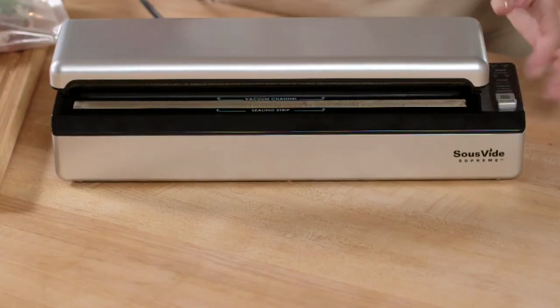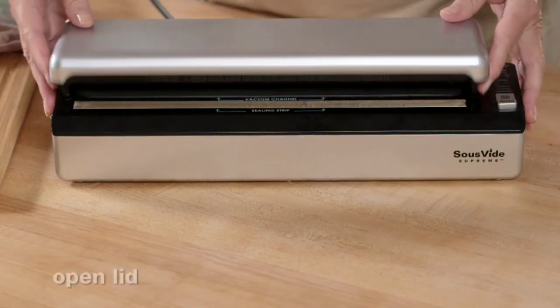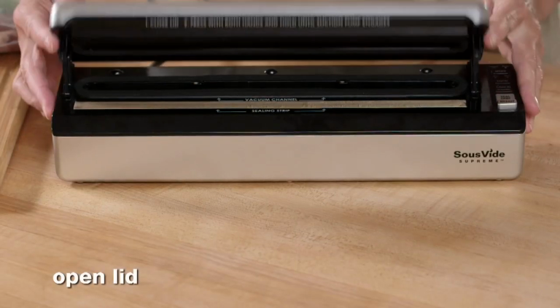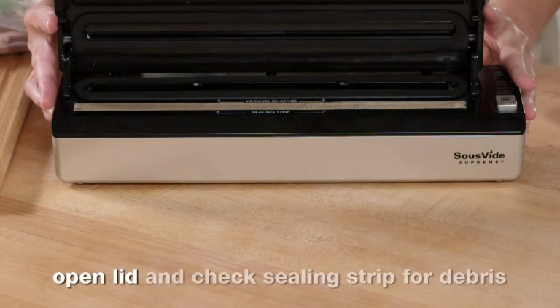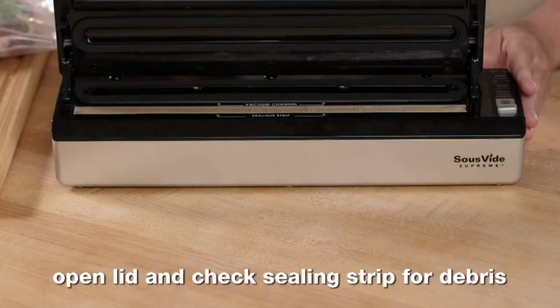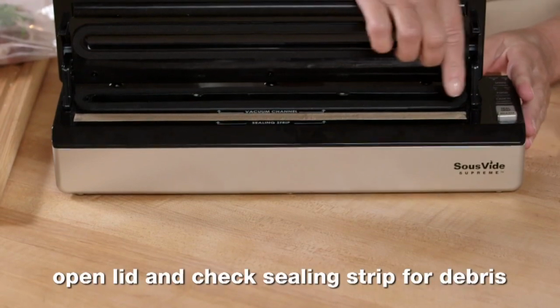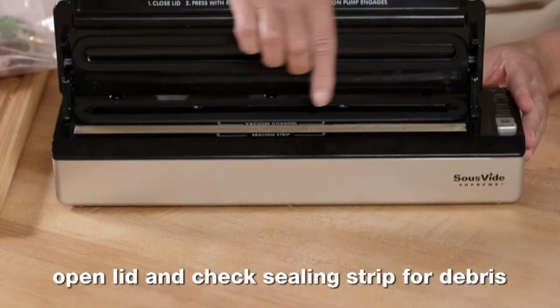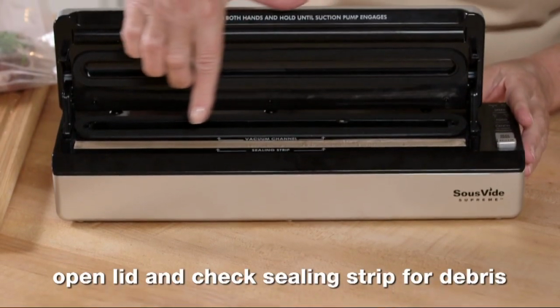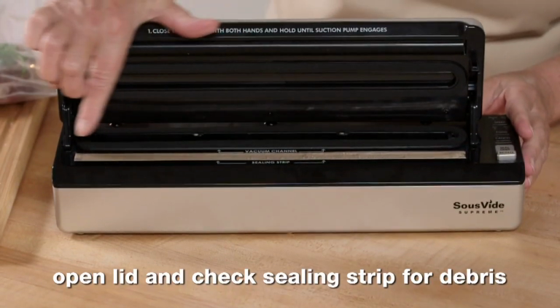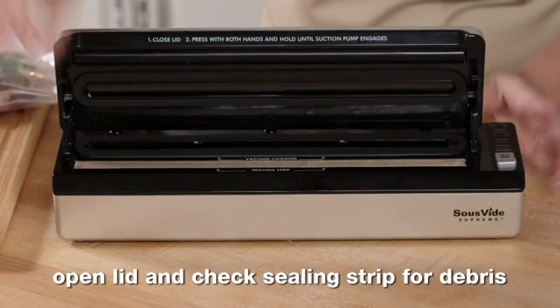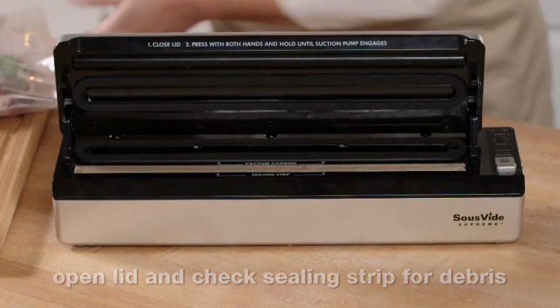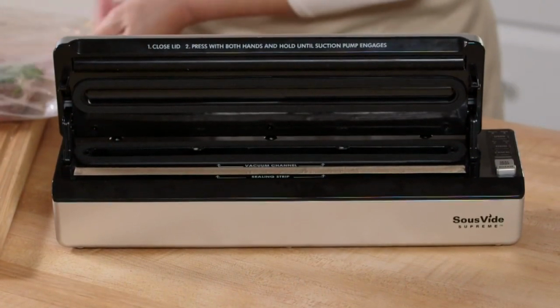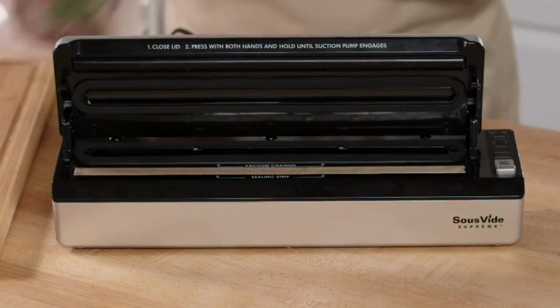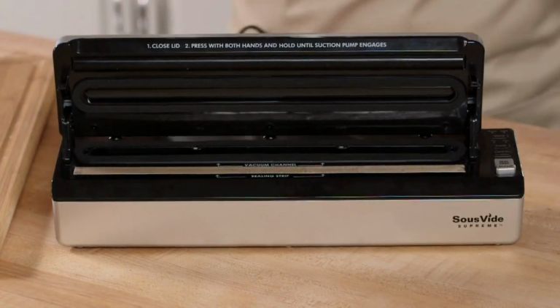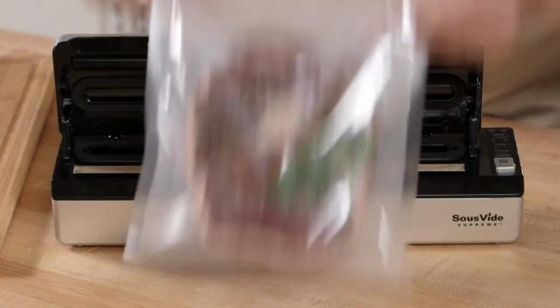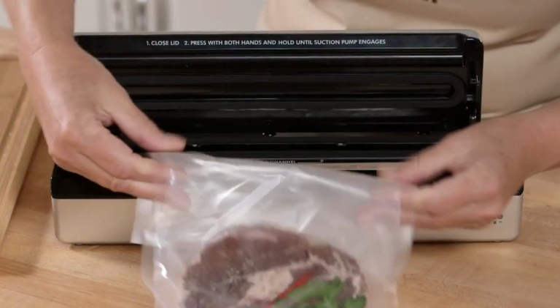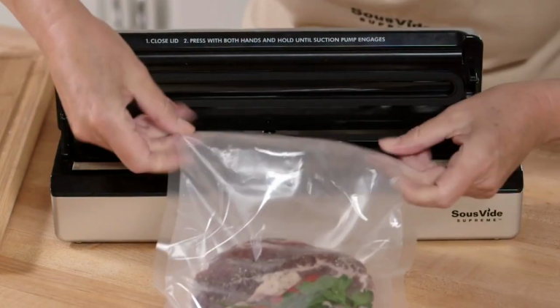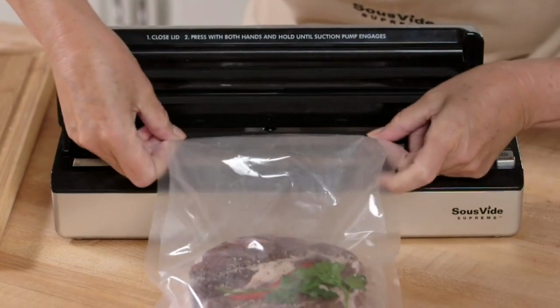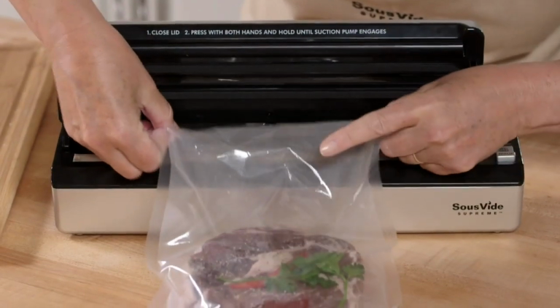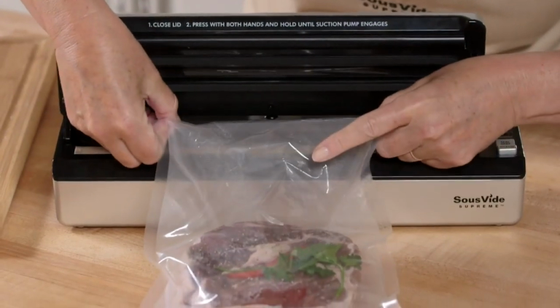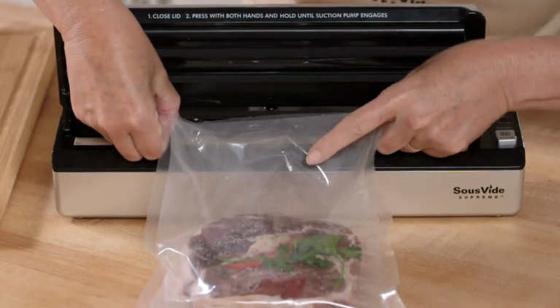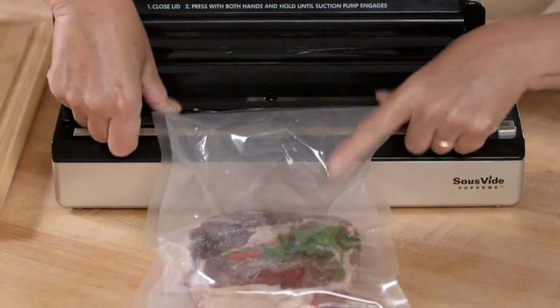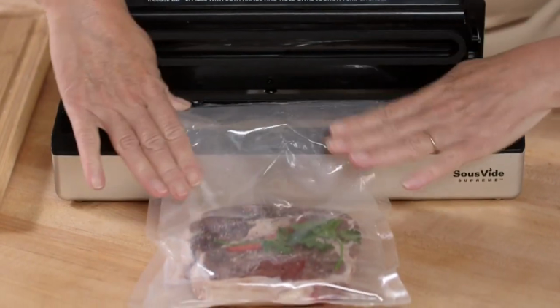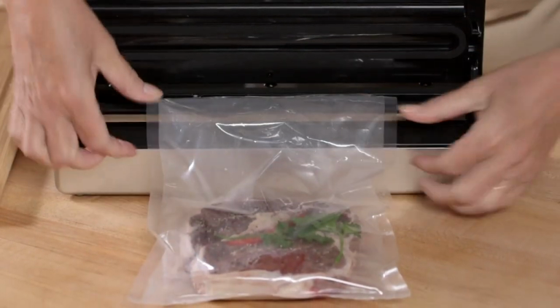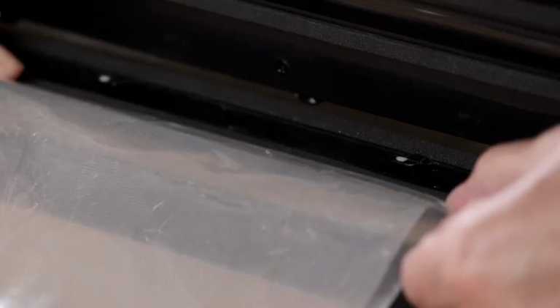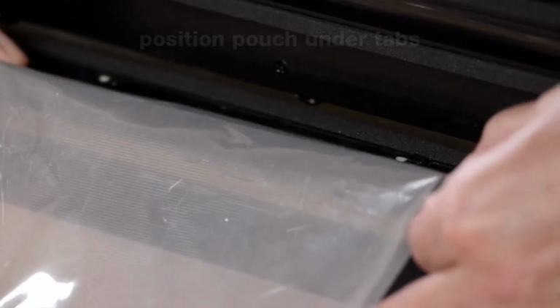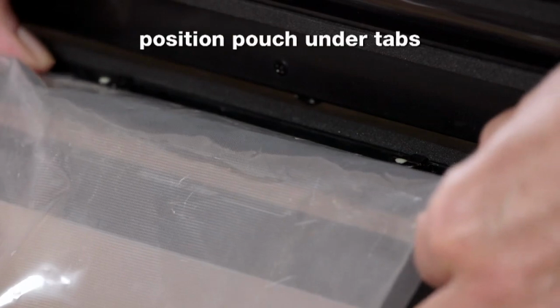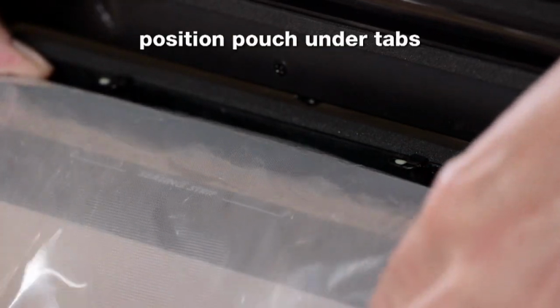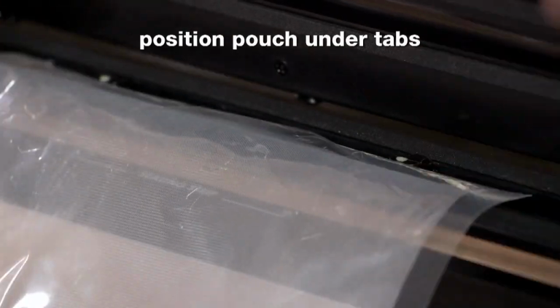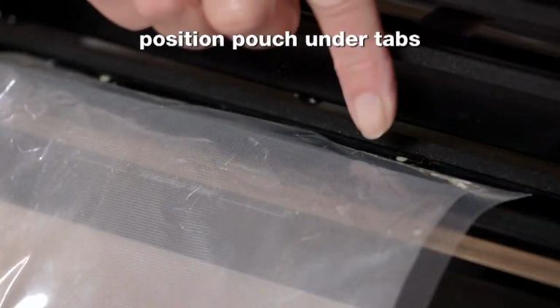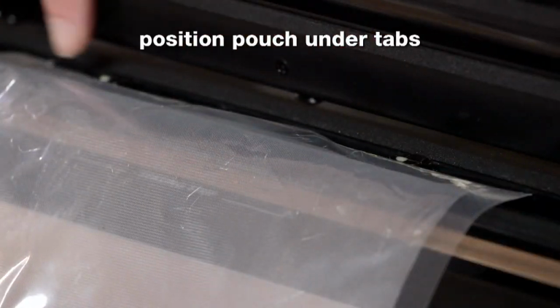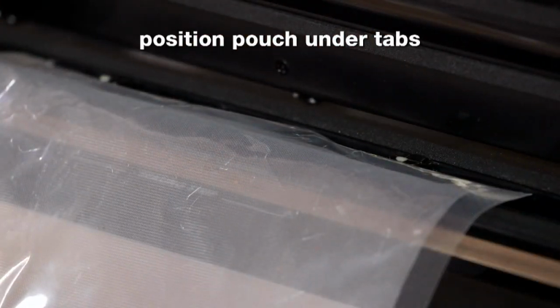Simply open the lid and check the sealing strip to be sure it's clean, dry, and free of debris. Place the filled pouch in front of the sealer so that the food lies flat on your countertop or kitchen island. Now, position the open end of the pouch under the tabs within the vacuum channel itself.